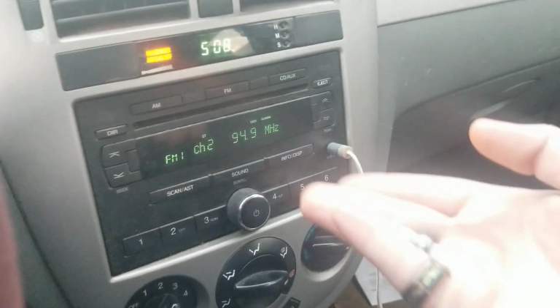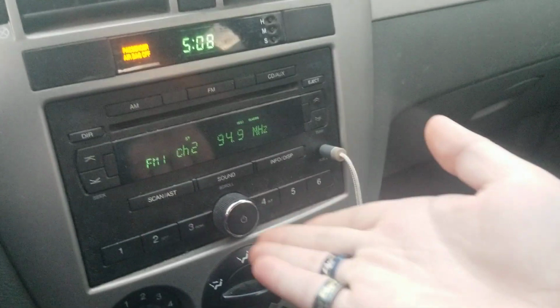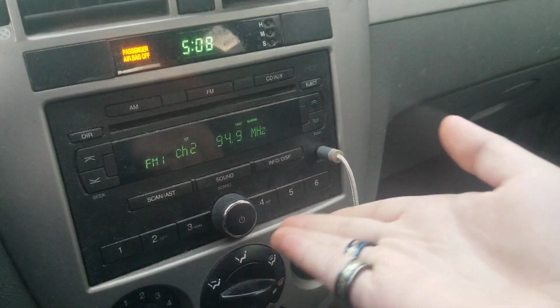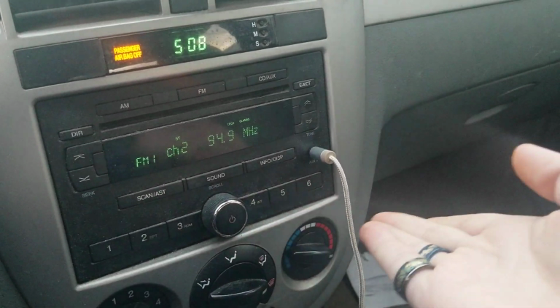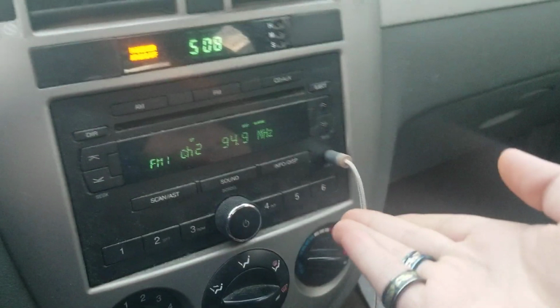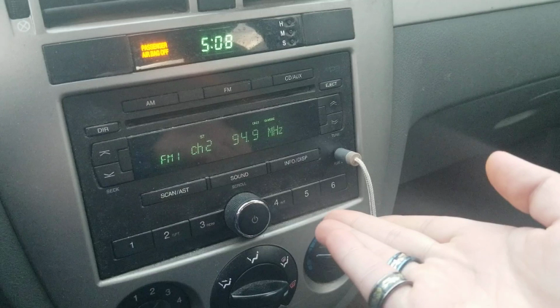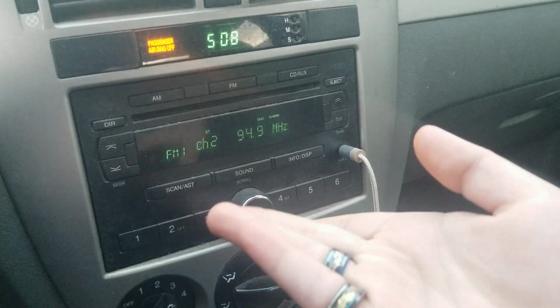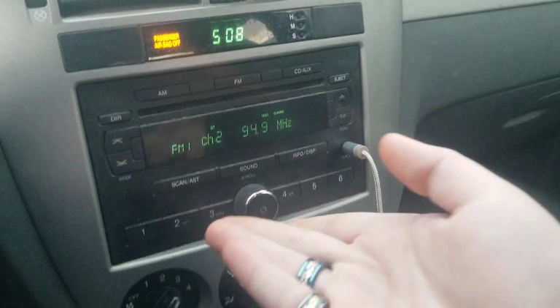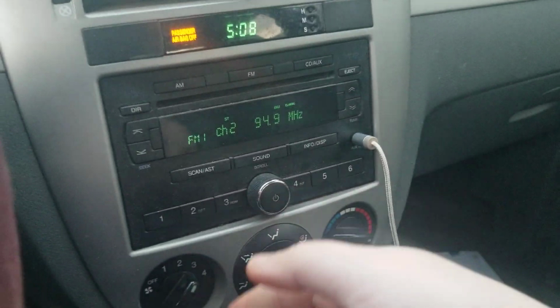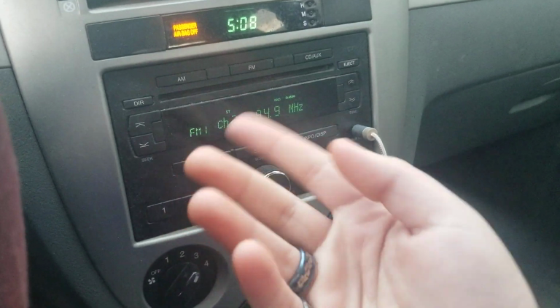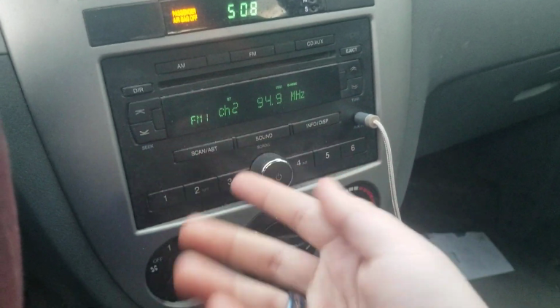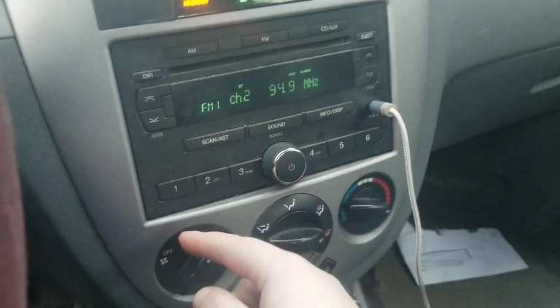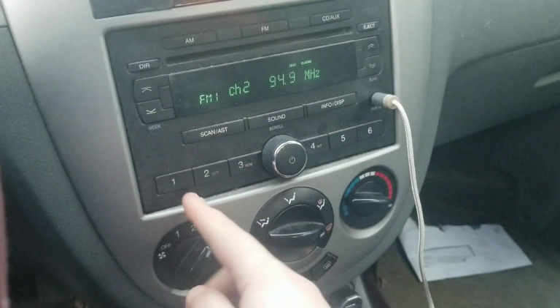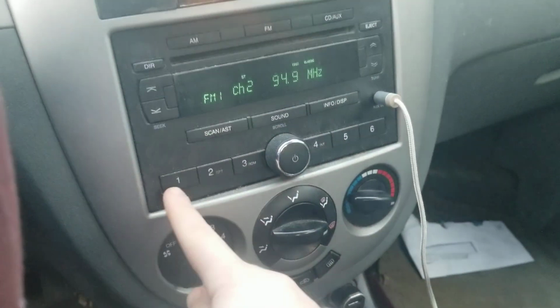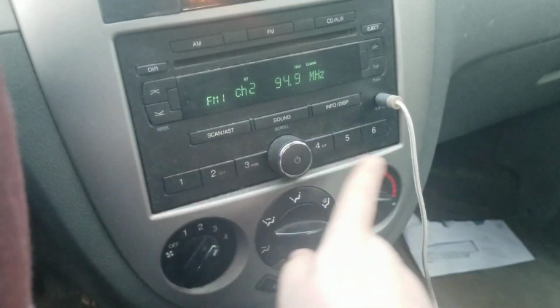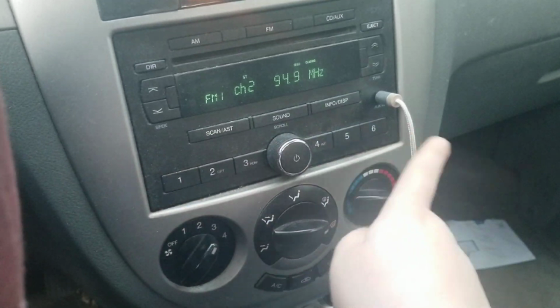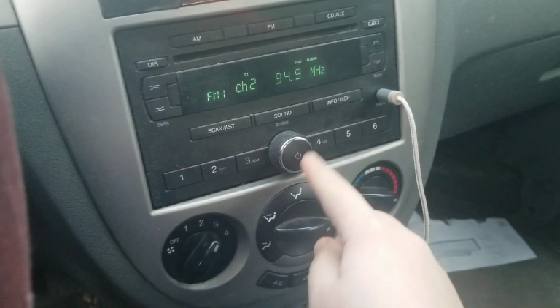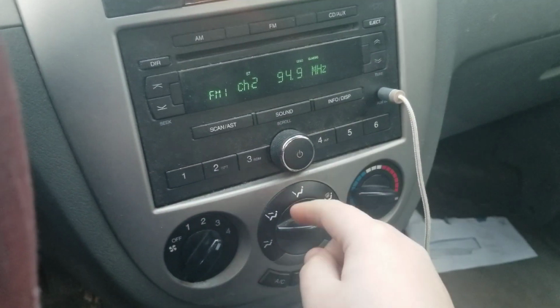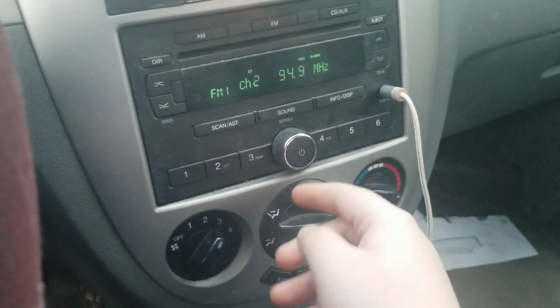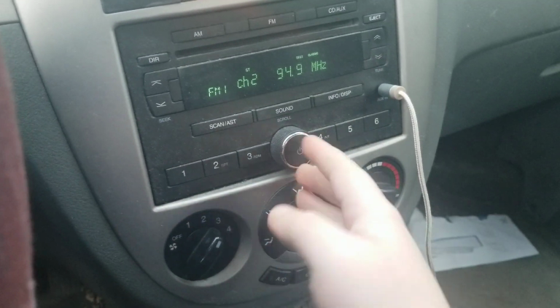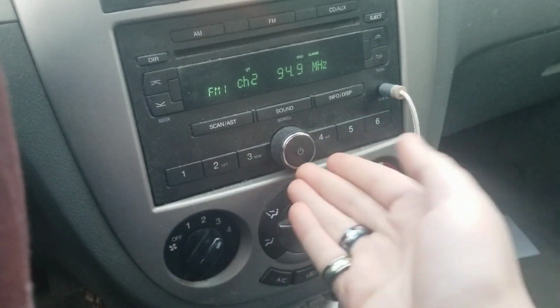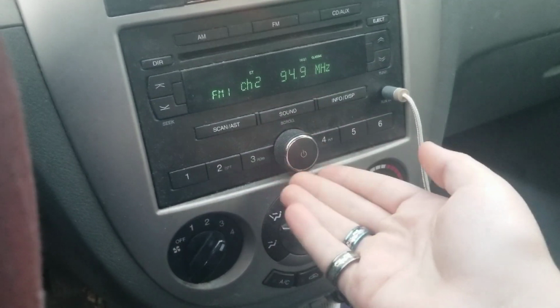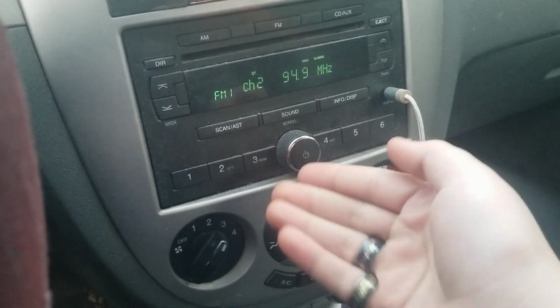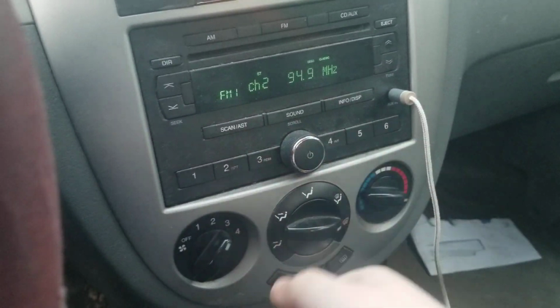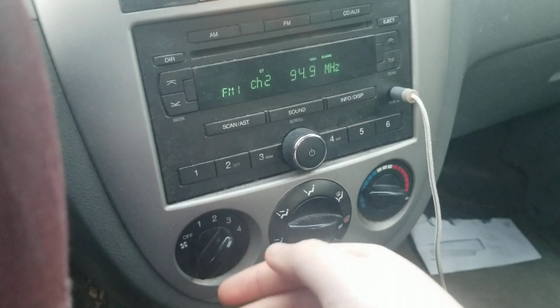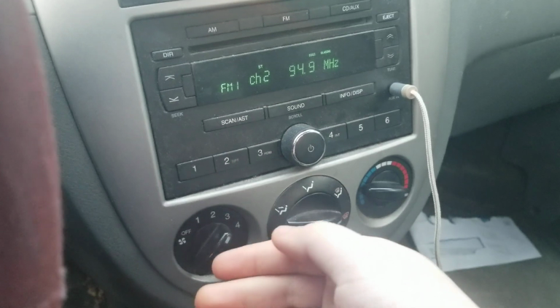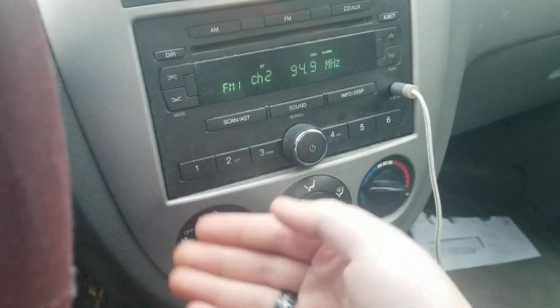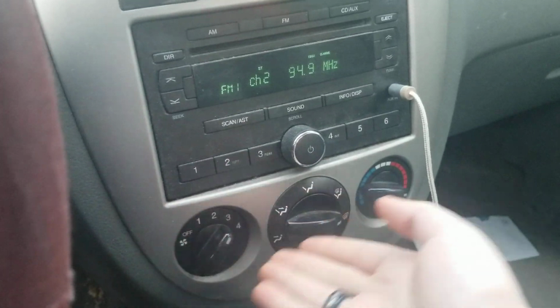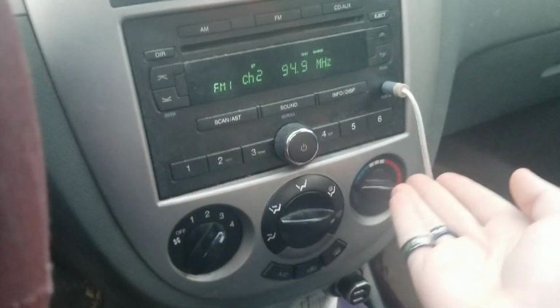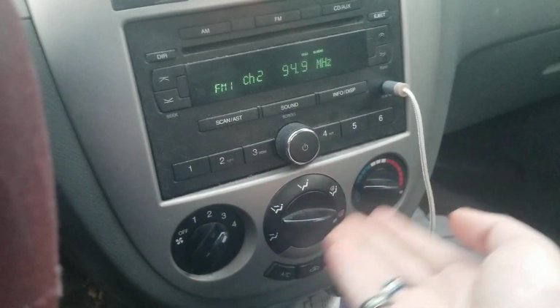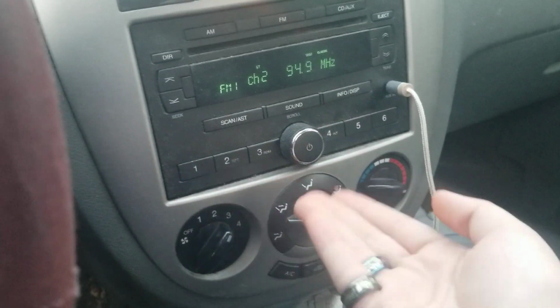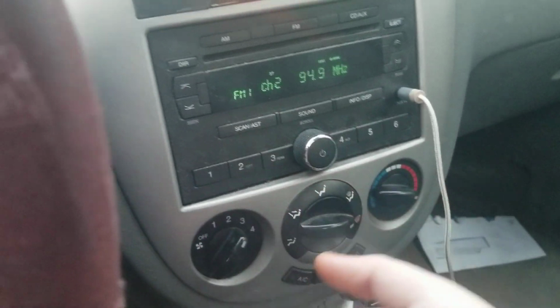Radio still works — one through six. This is a power button and cruise control.